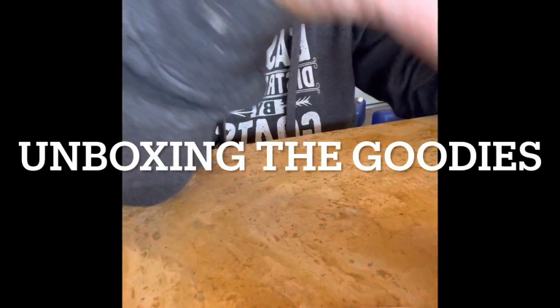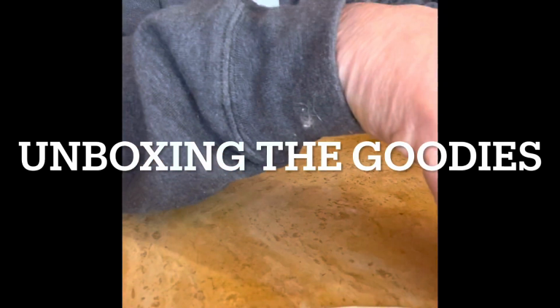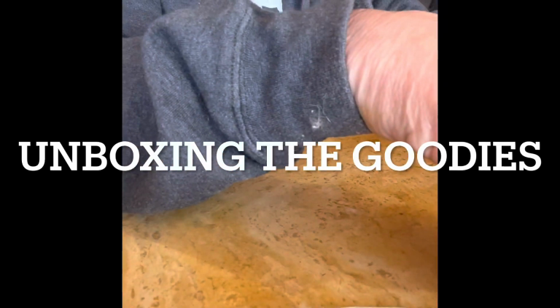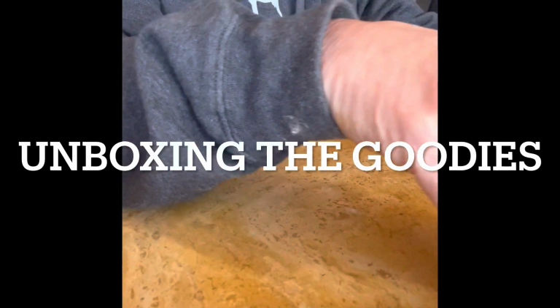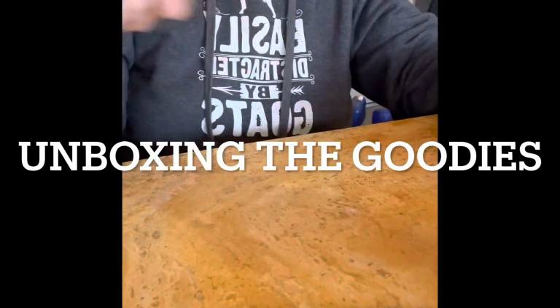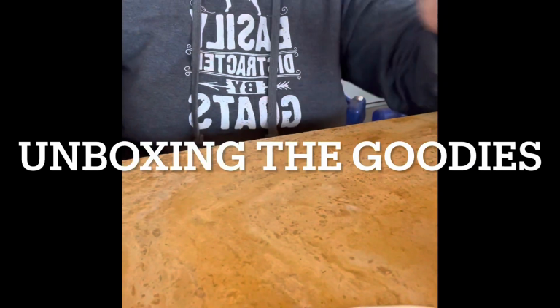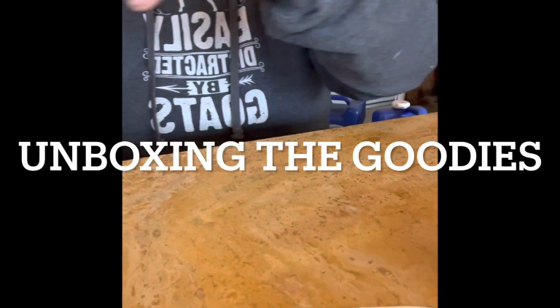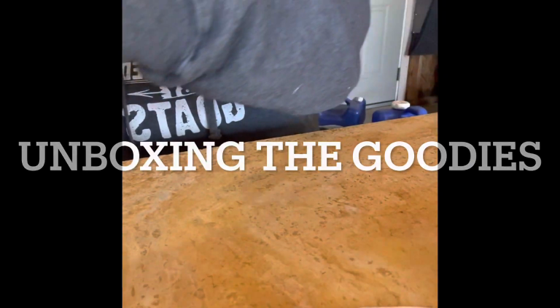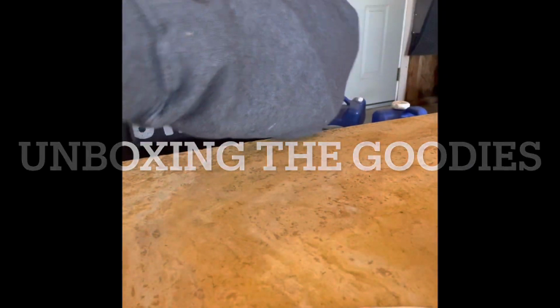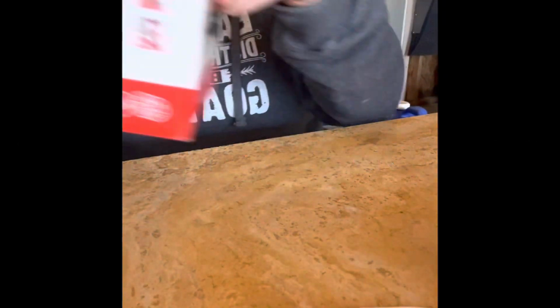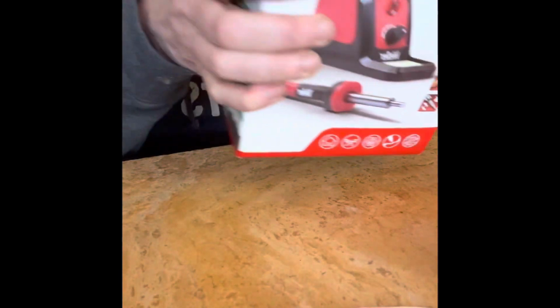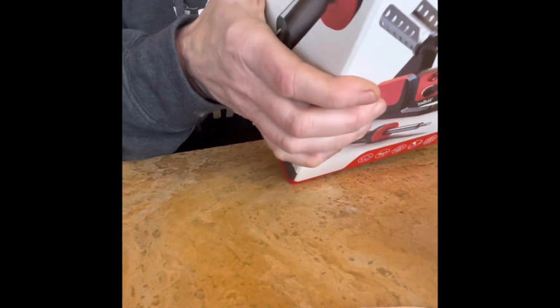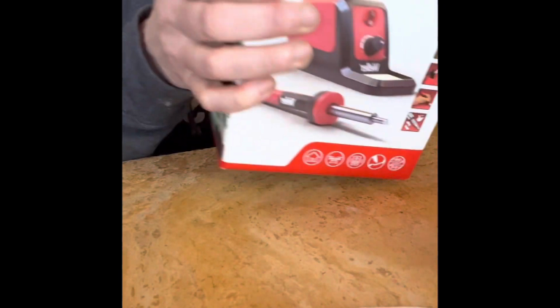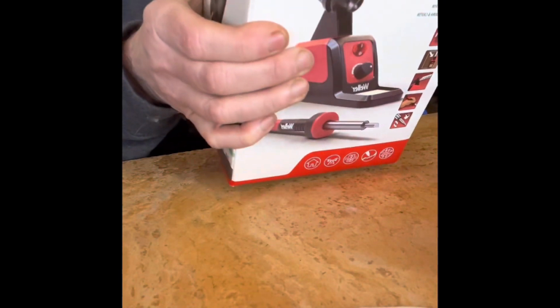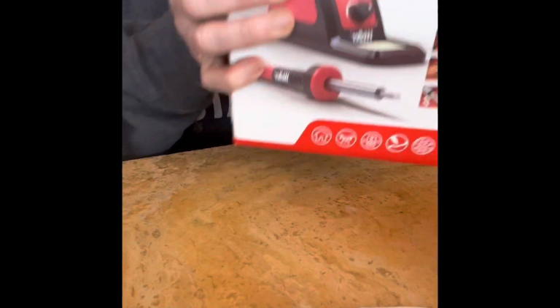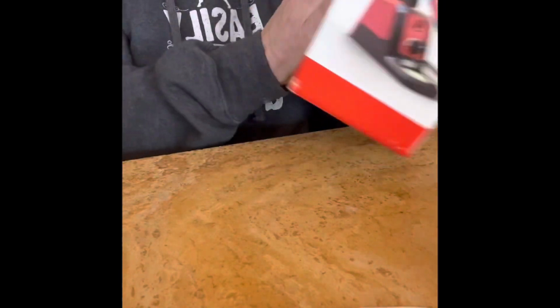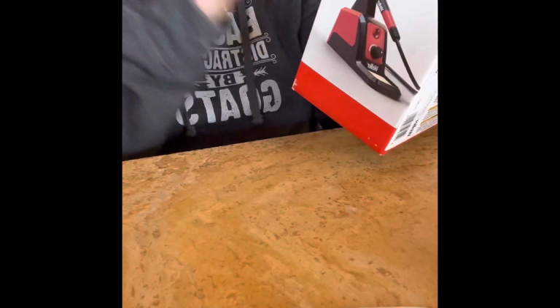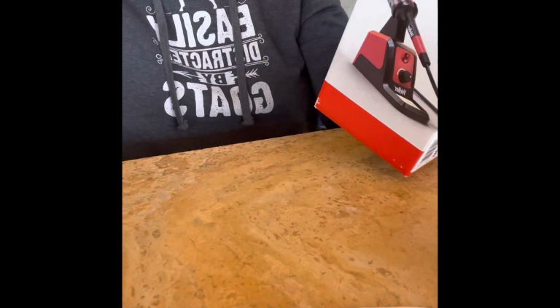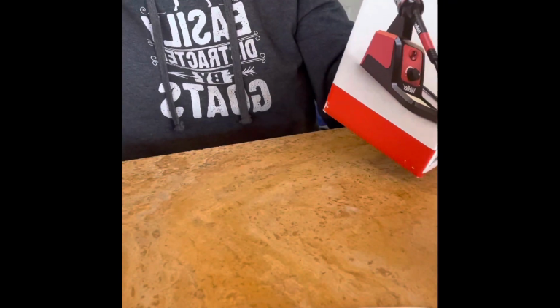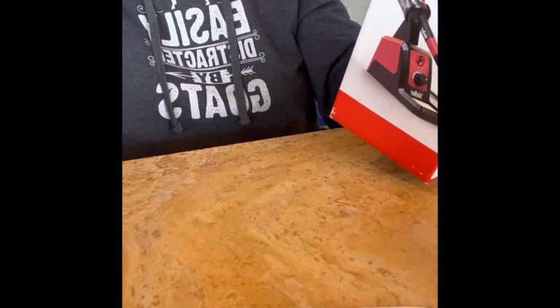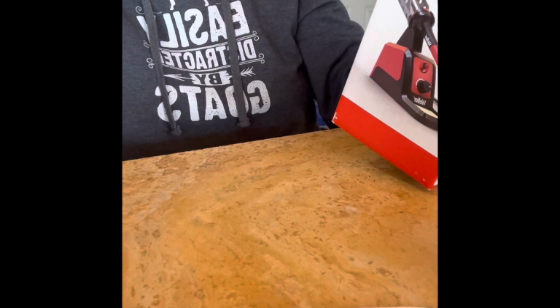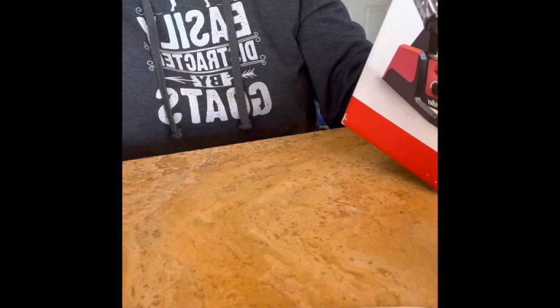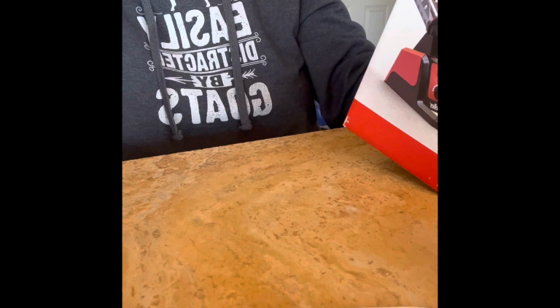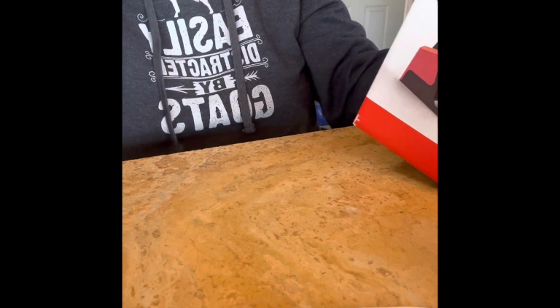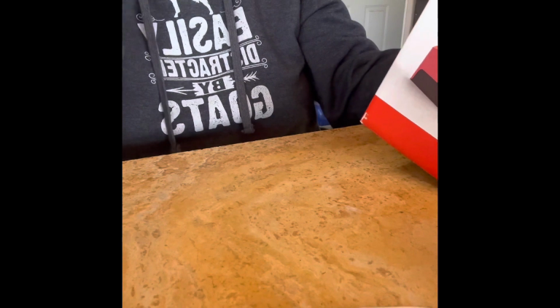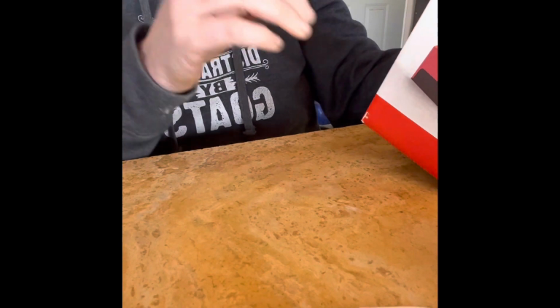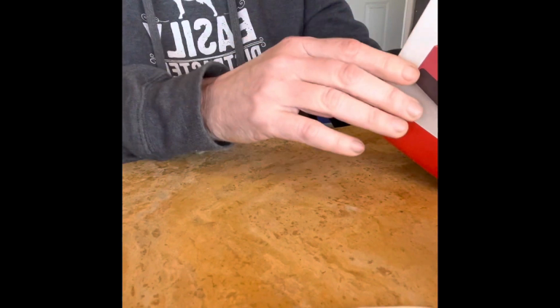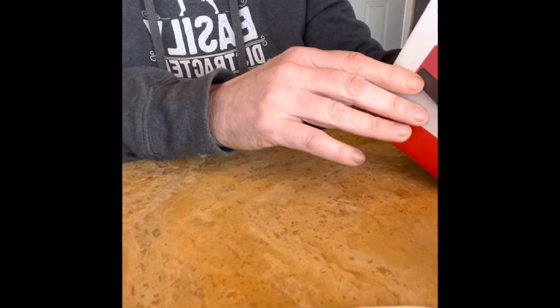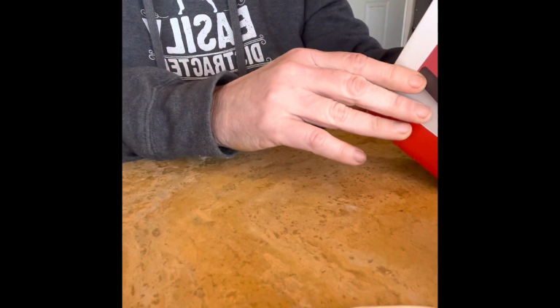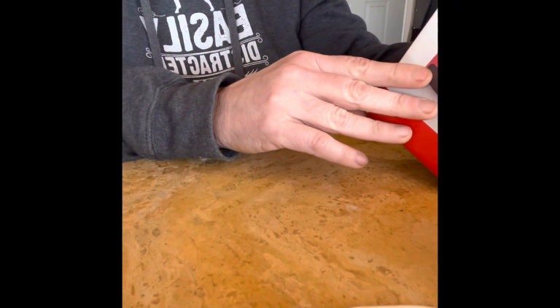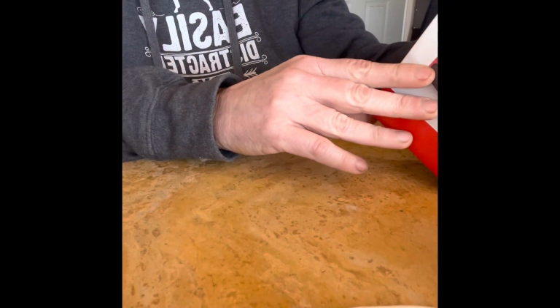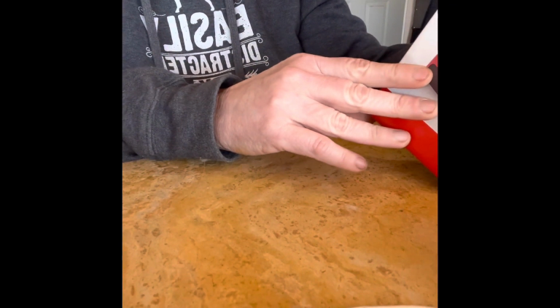Hey, it's Susan from Tipsy's World. I am going to unbox the Weller 10-watt to 60-watt soldering station and iron.